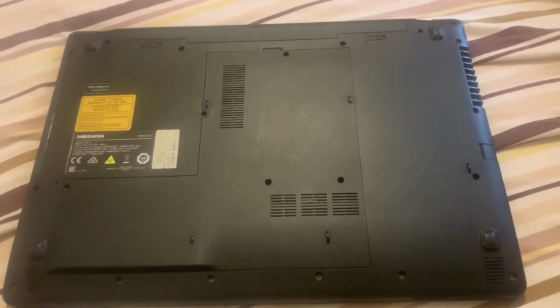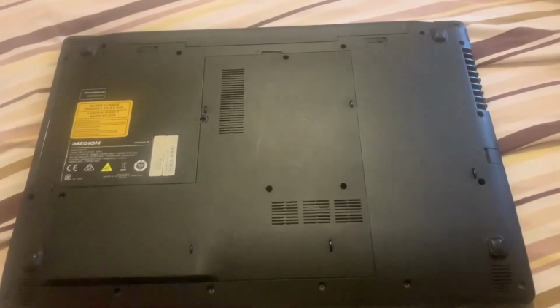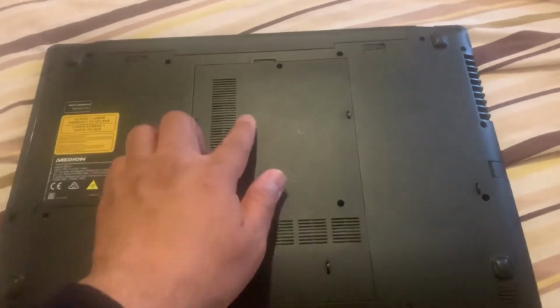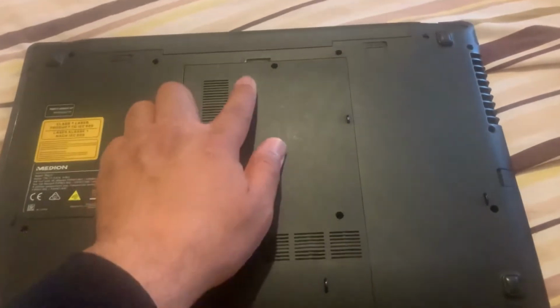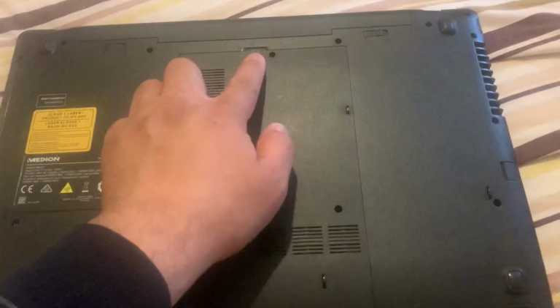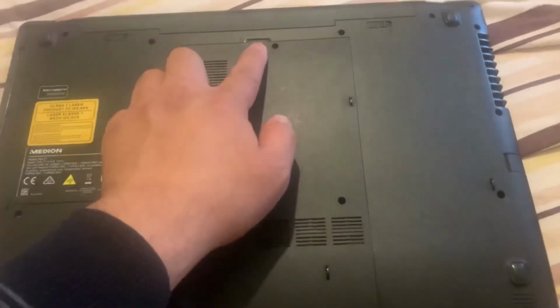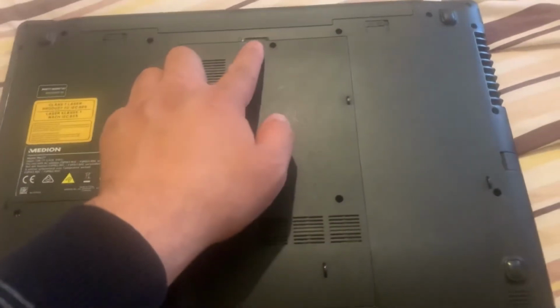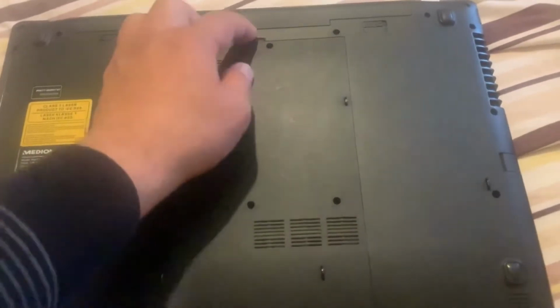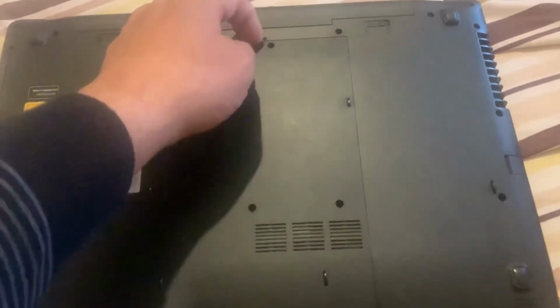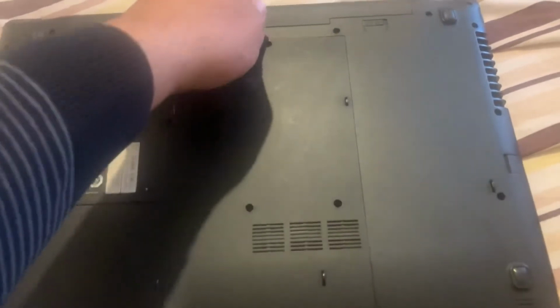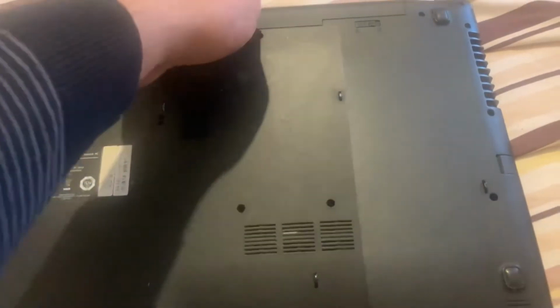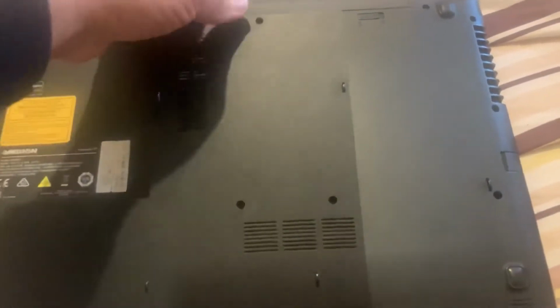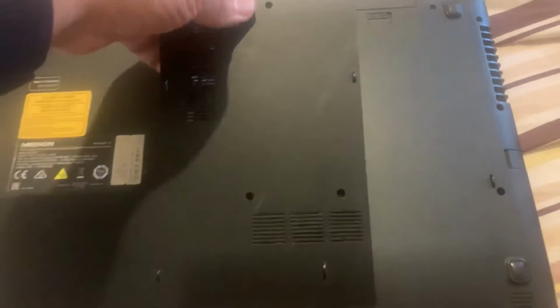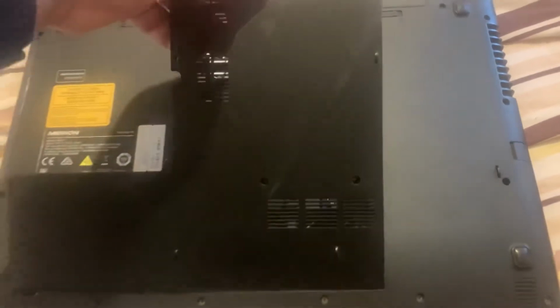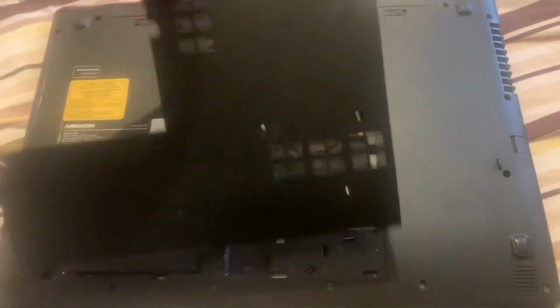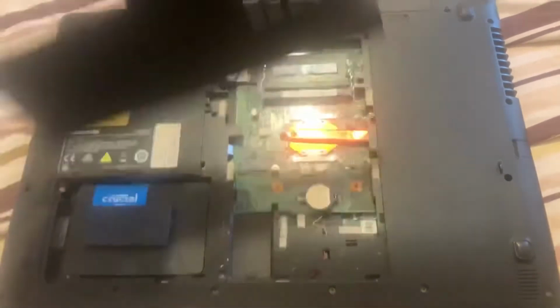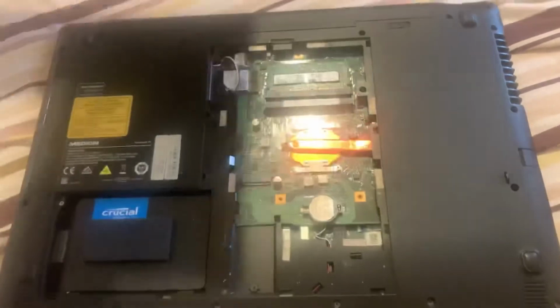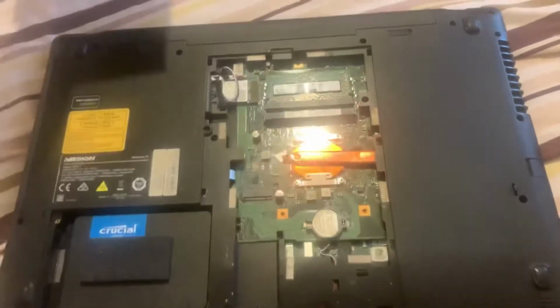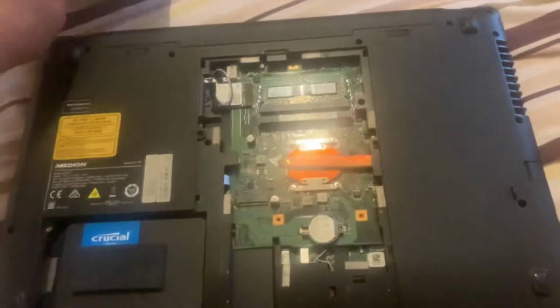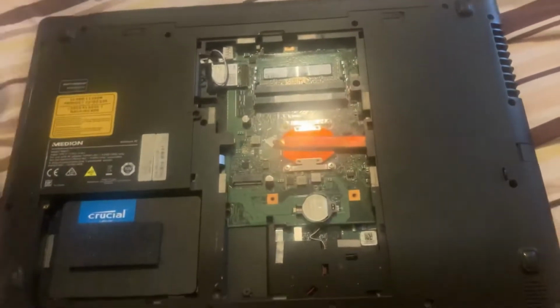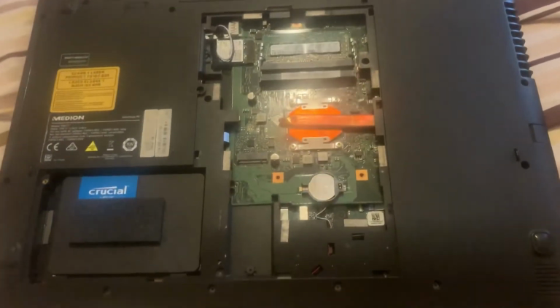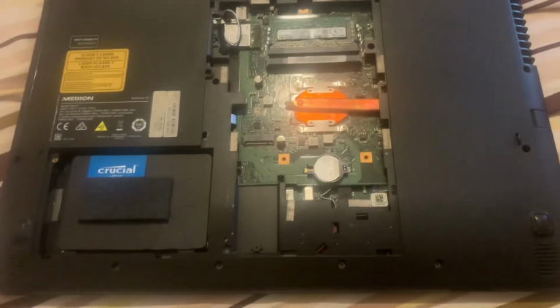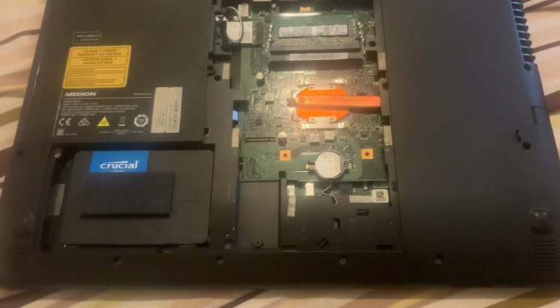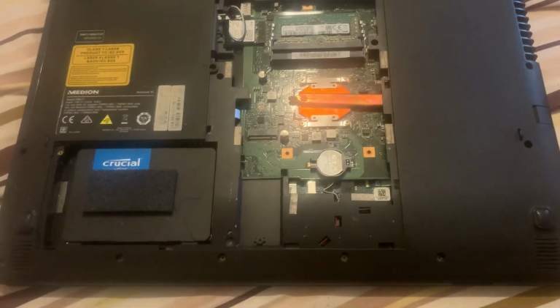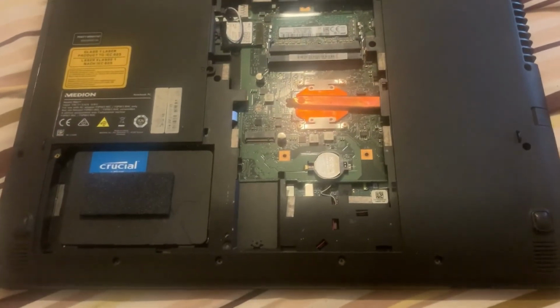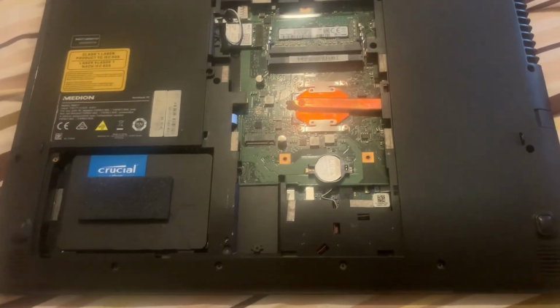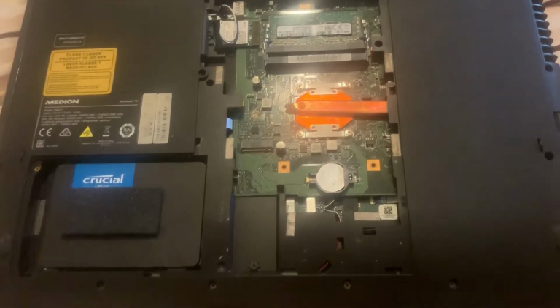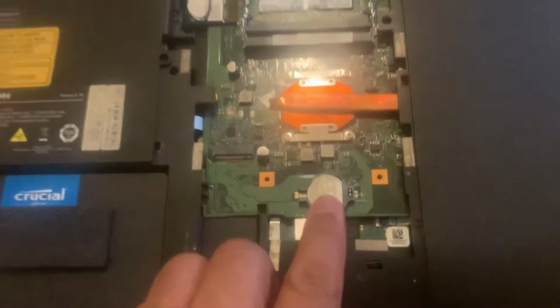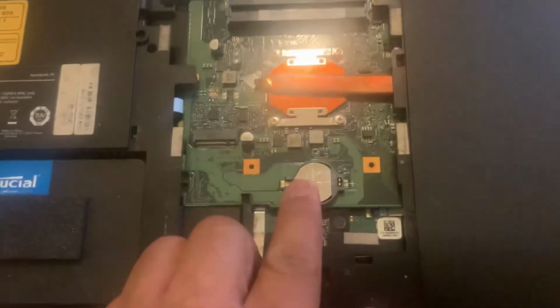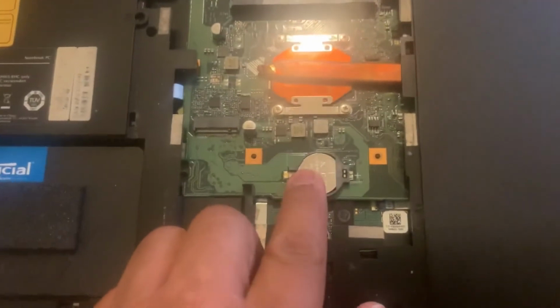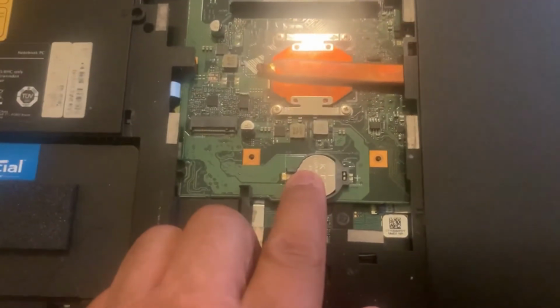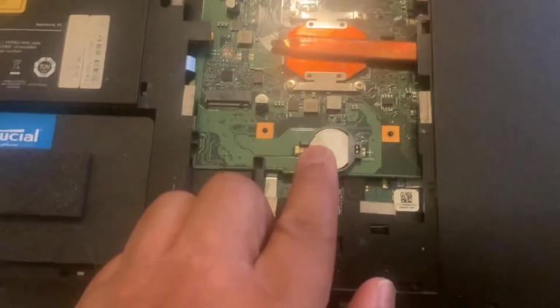Once you've taken the screws out, put your finger in between this gap here and pull the lid out. As you can see, you have now got access to the CMOS battery.